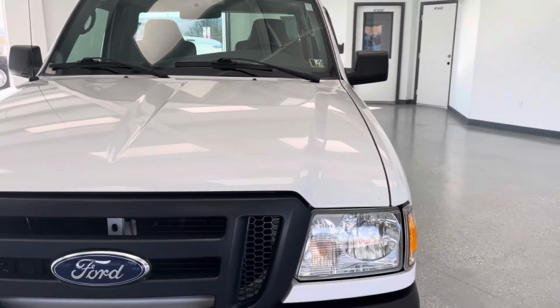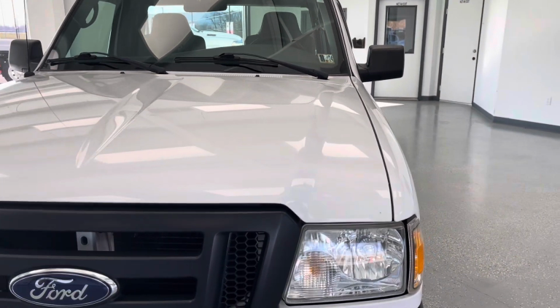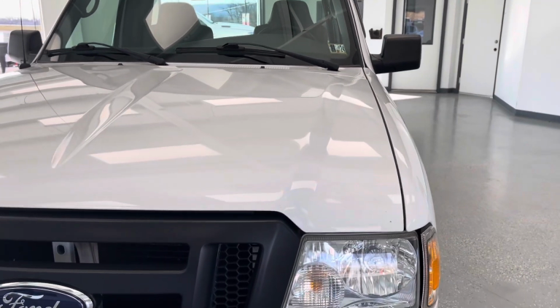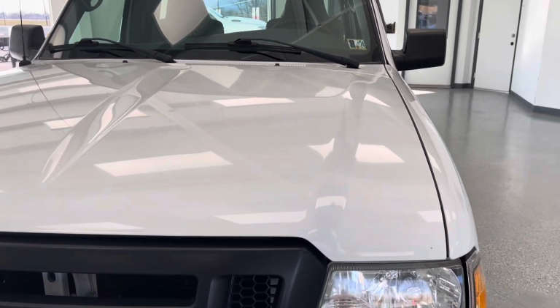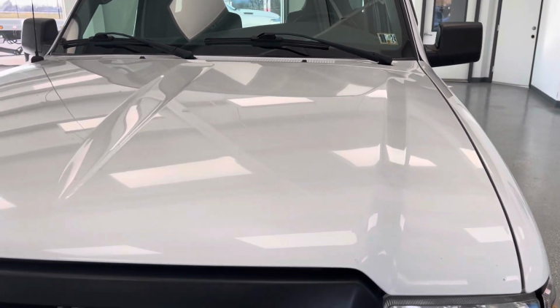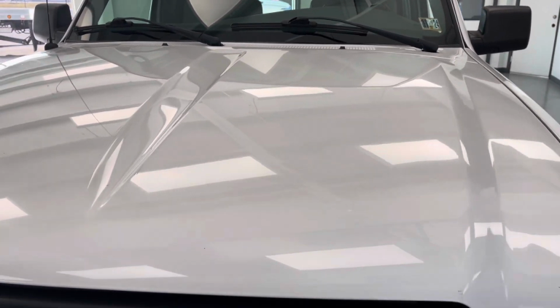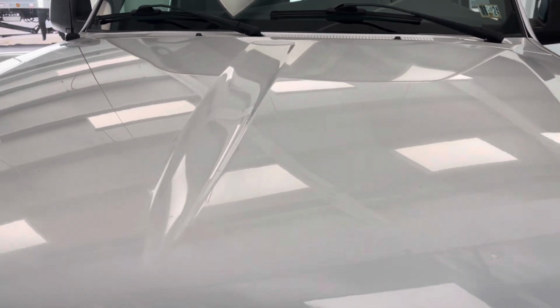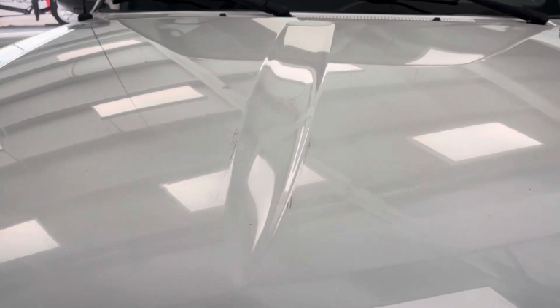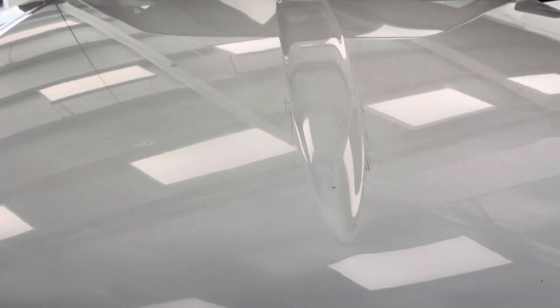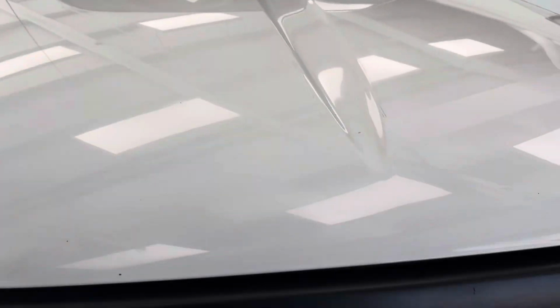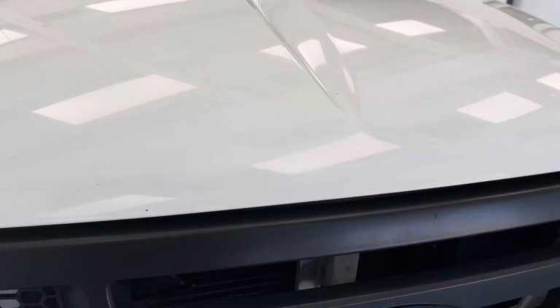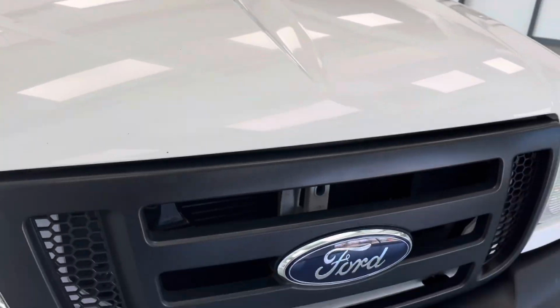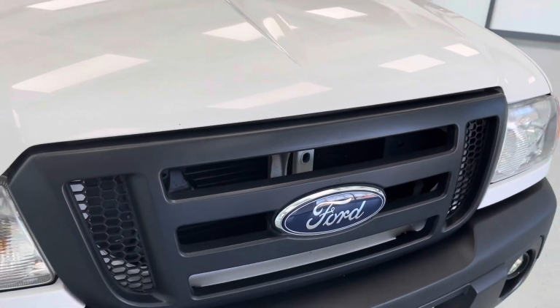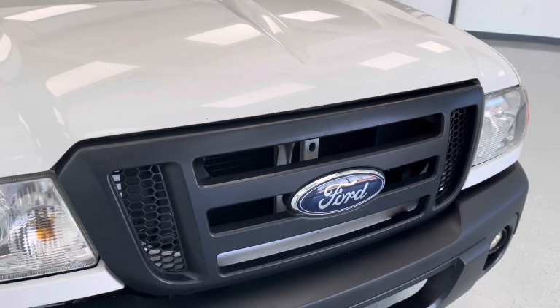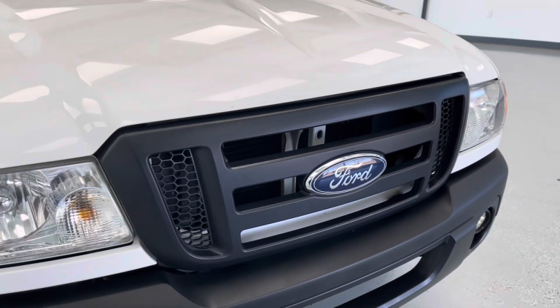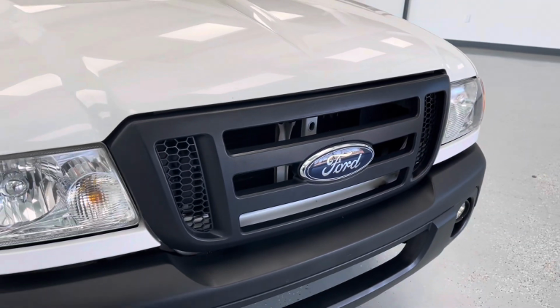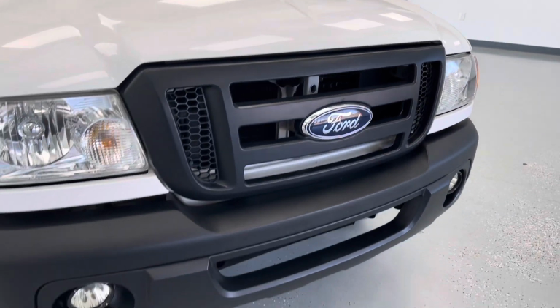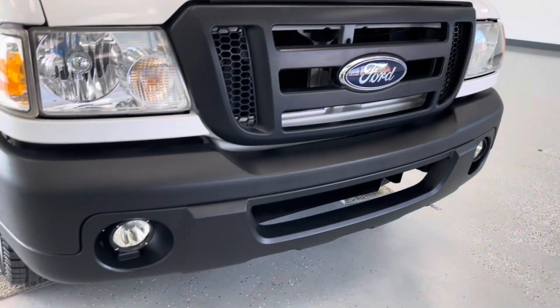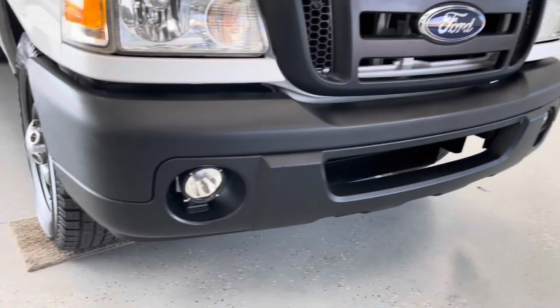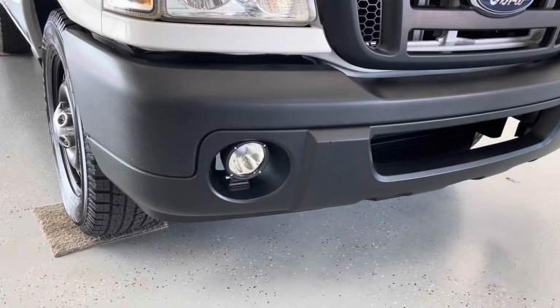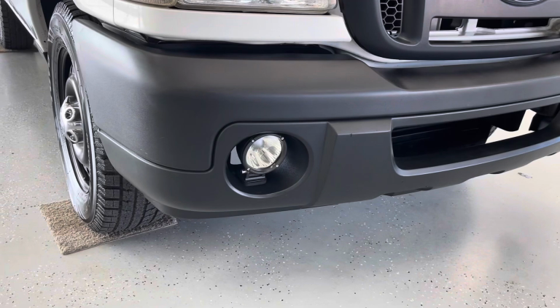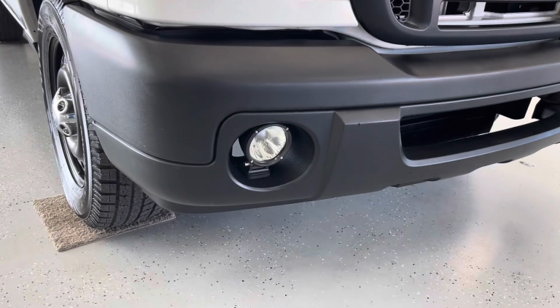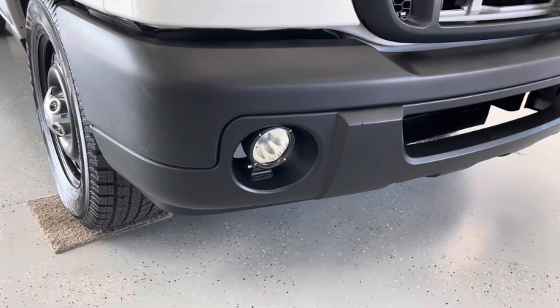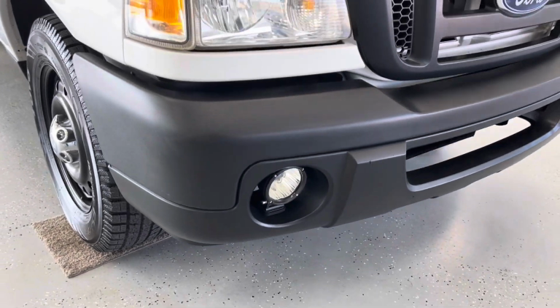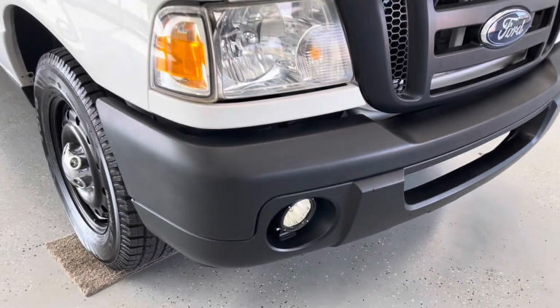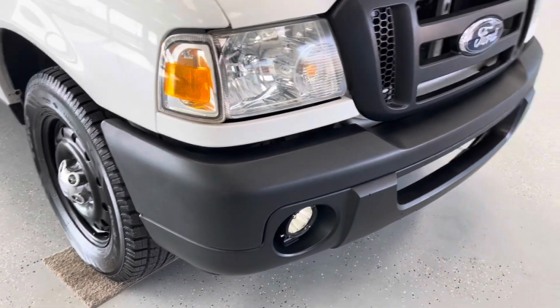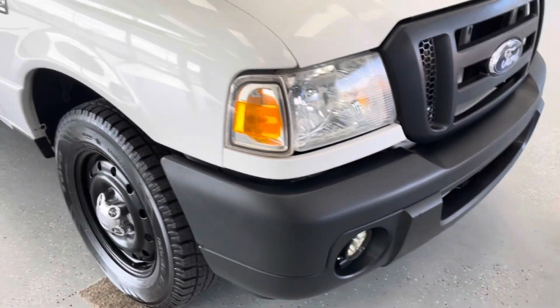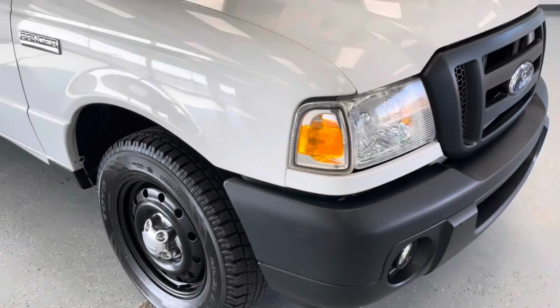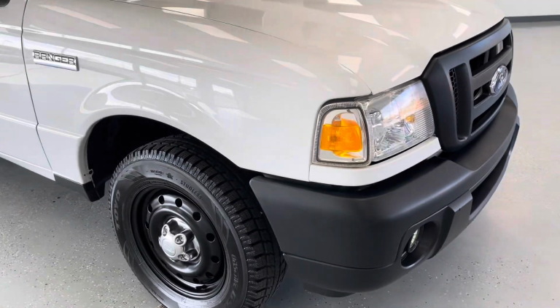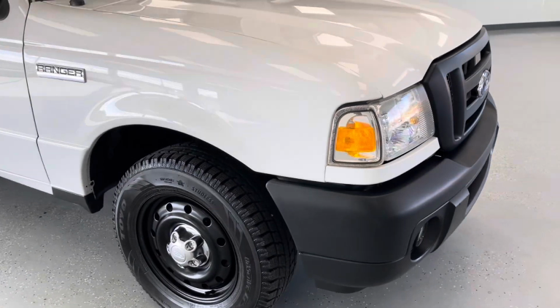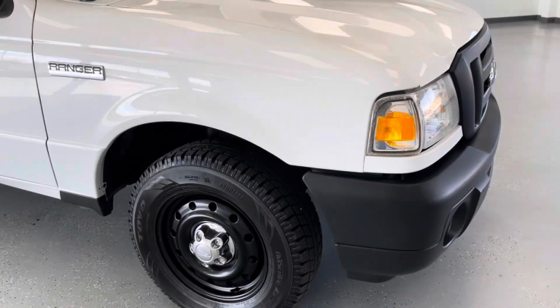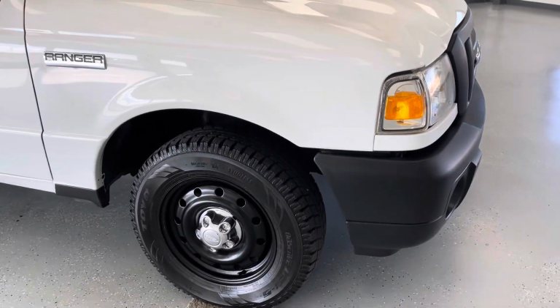As we get closer to the front of the vehicle, you'll see that it is a brilliant bright white with chrome and black accents, as you'll be able to see there on the grill and down around those fog lights. Those fog lights will help you out in inclement weather.